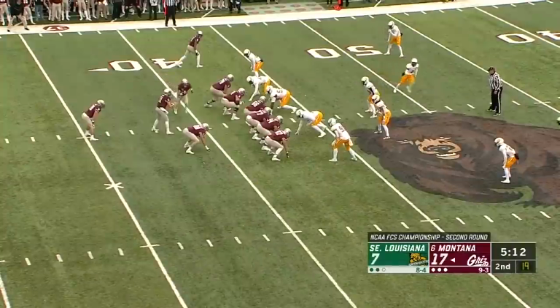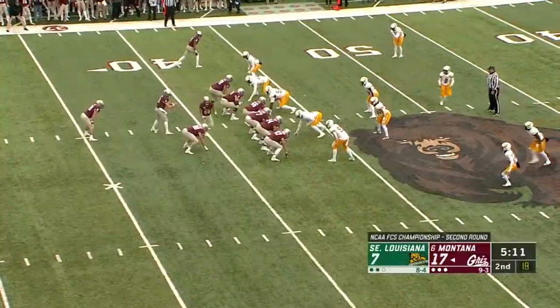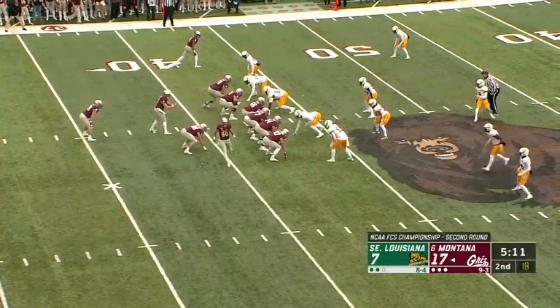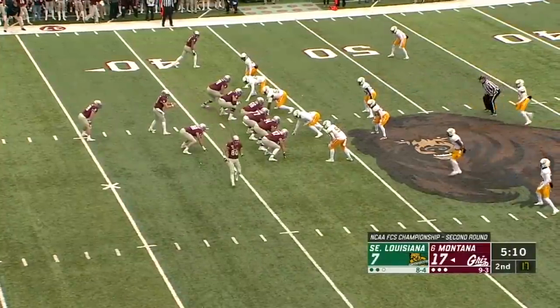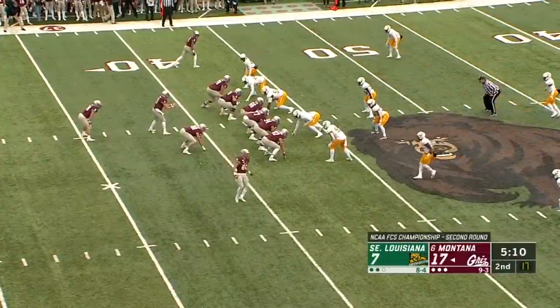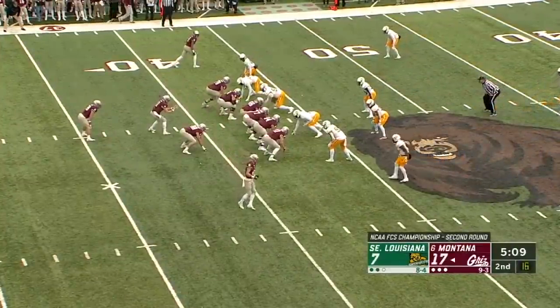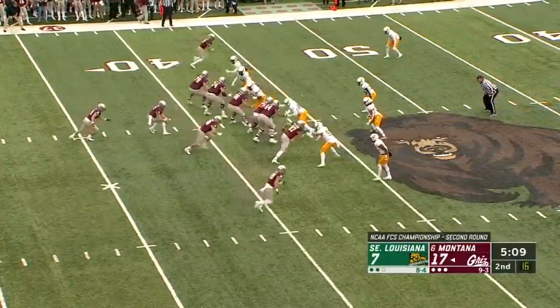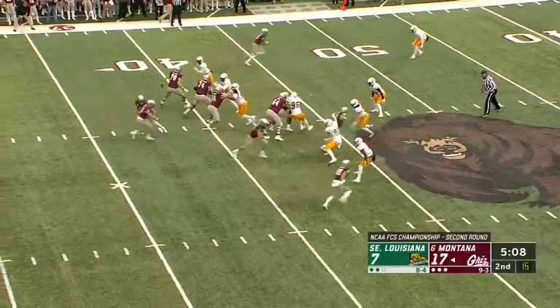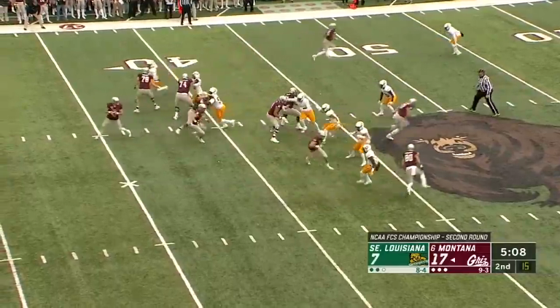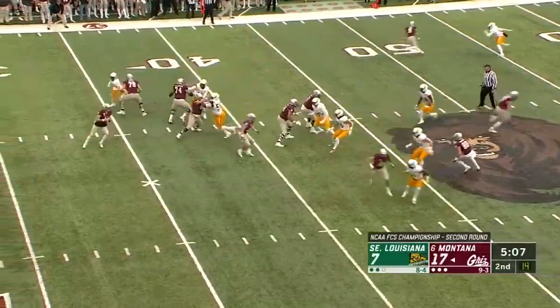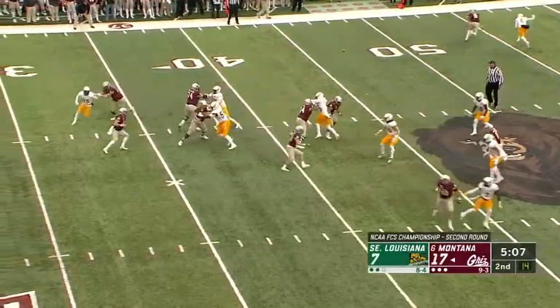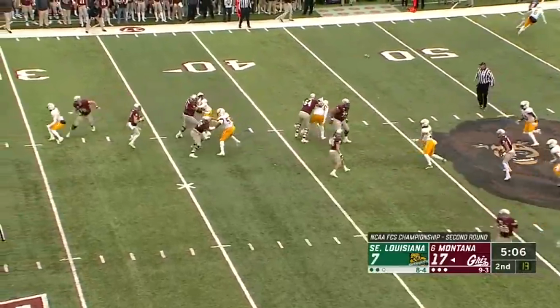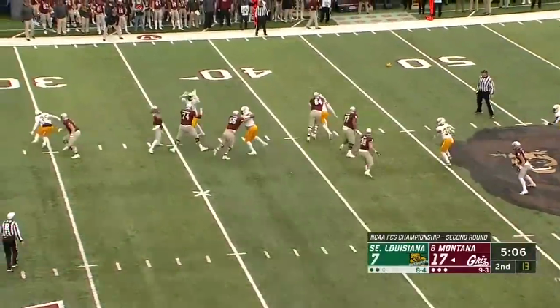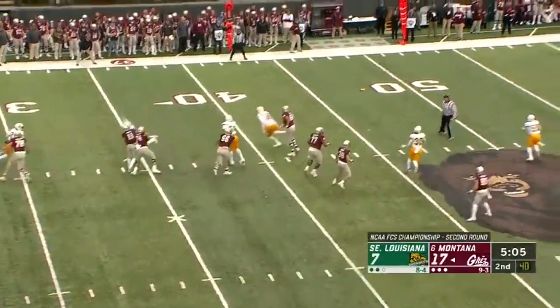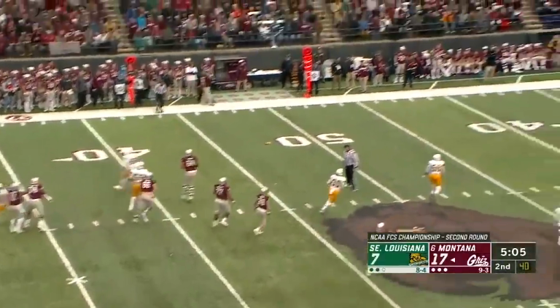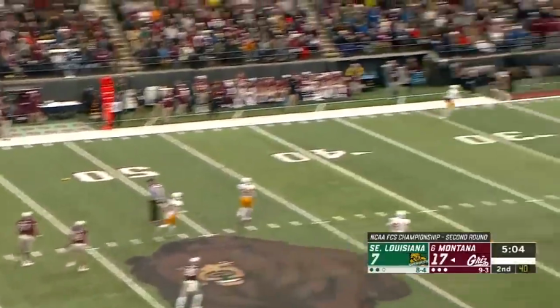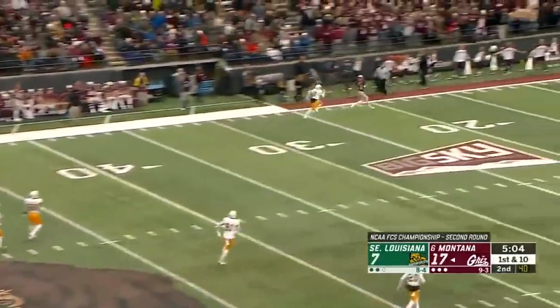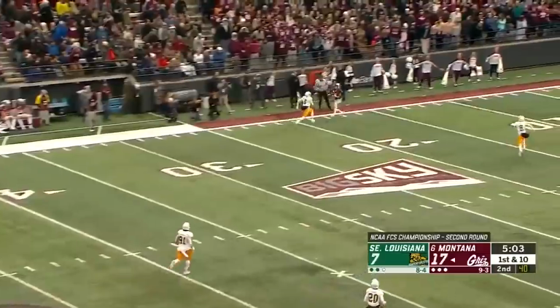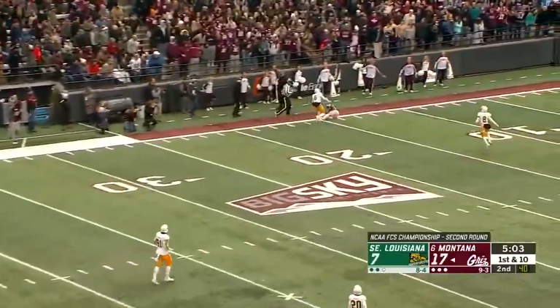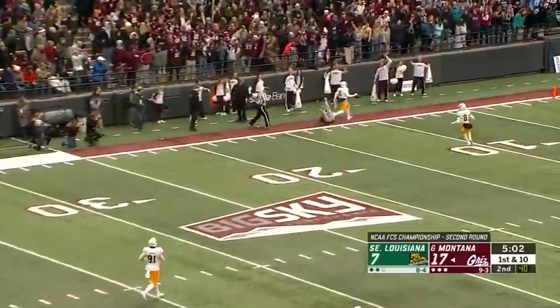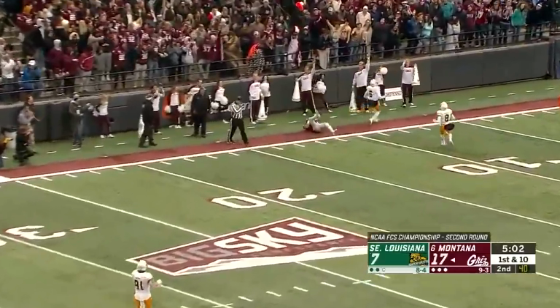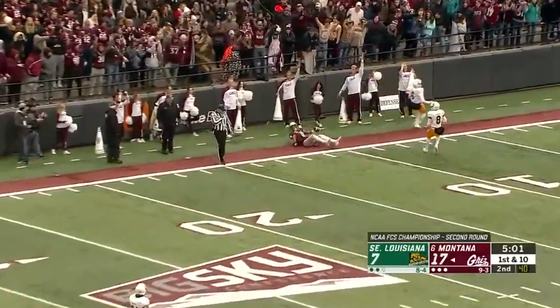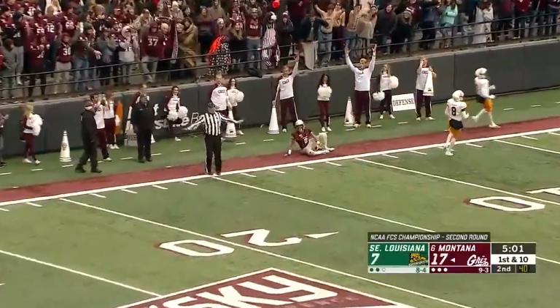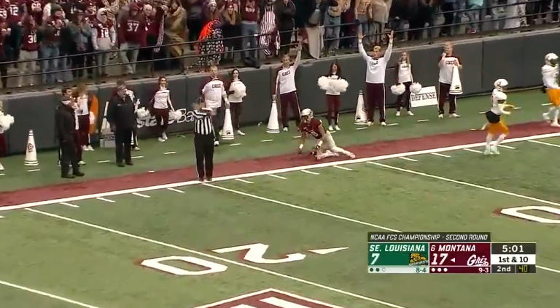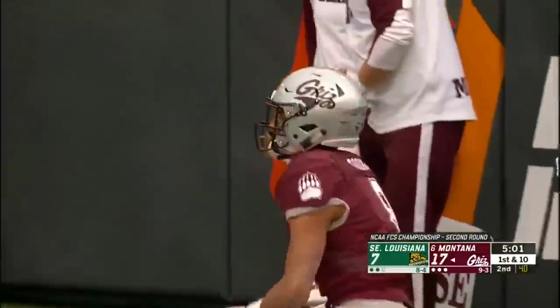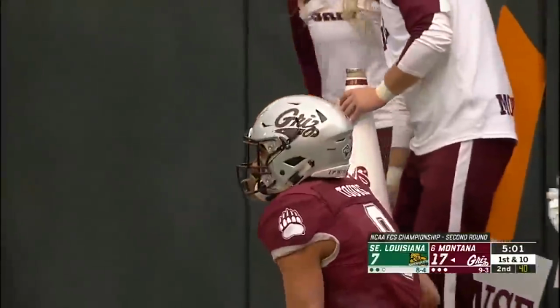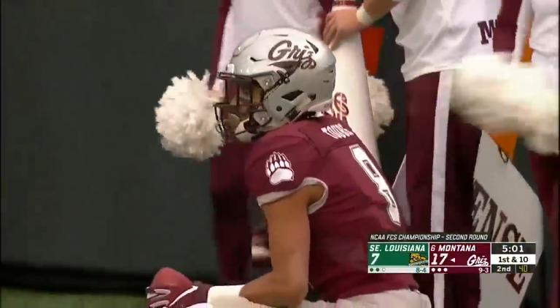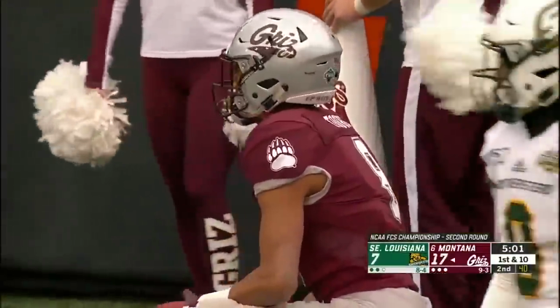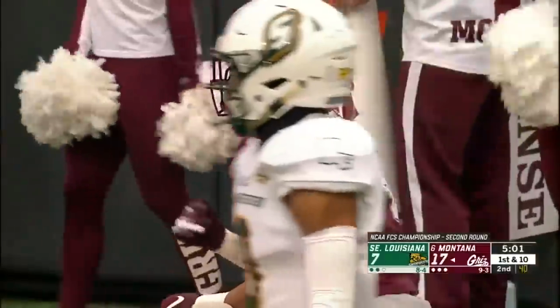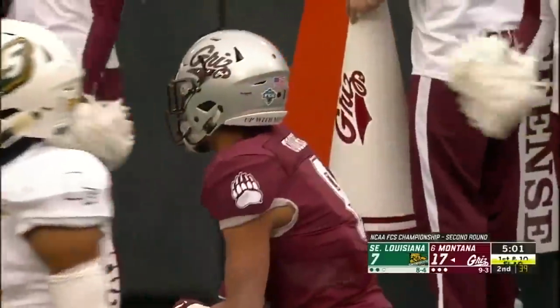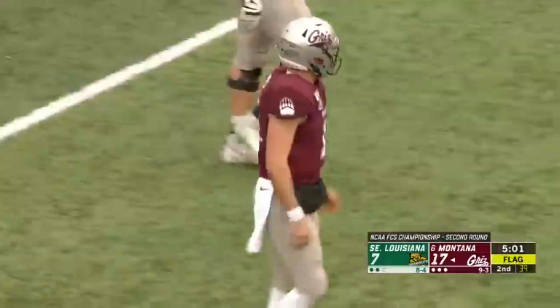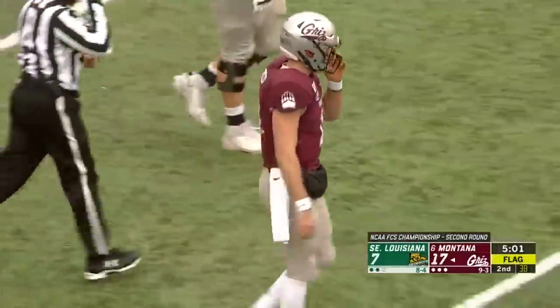50 yards today from the 43. Pistol formation, play action for Sneed. Flag is down. Deep ball downfield, has a man open. It's caught by Toure. But hold on — will it be coming back? He's out of bounds at the 15-yard line.